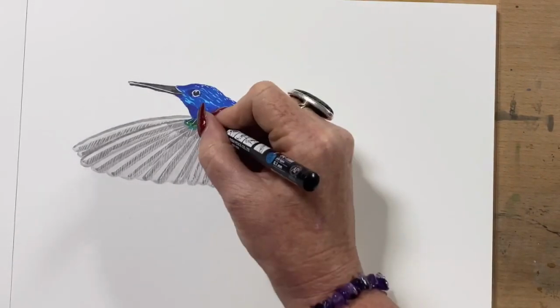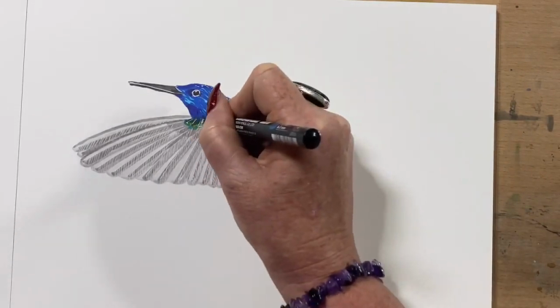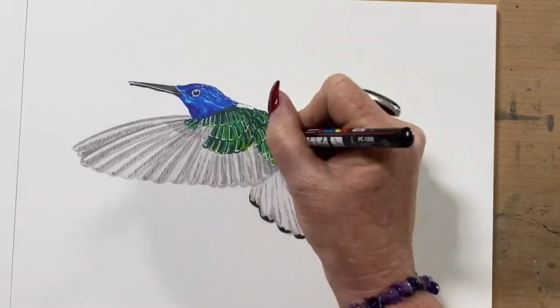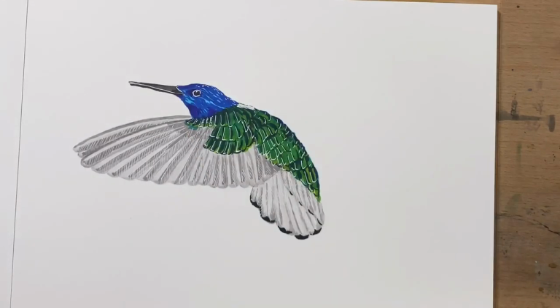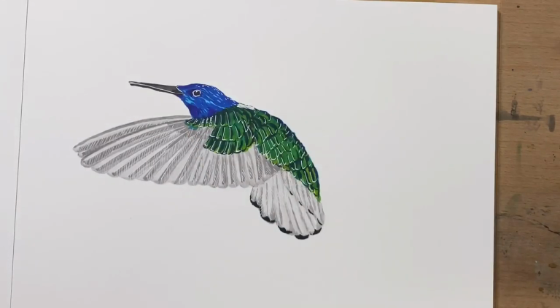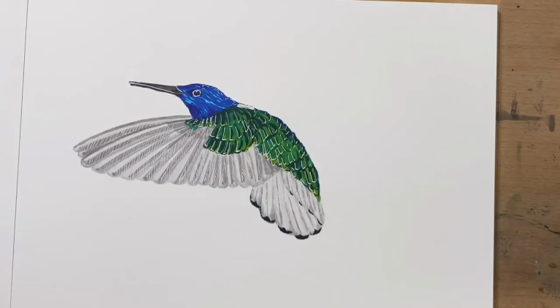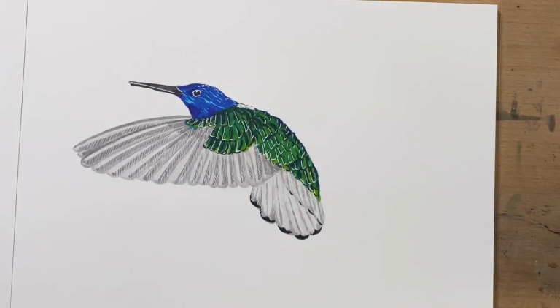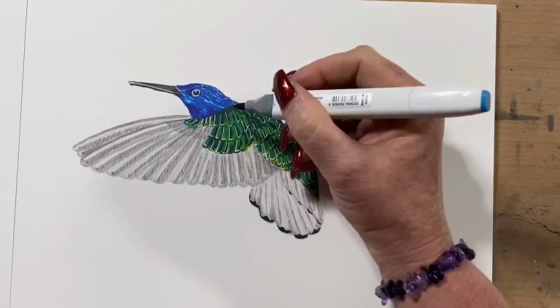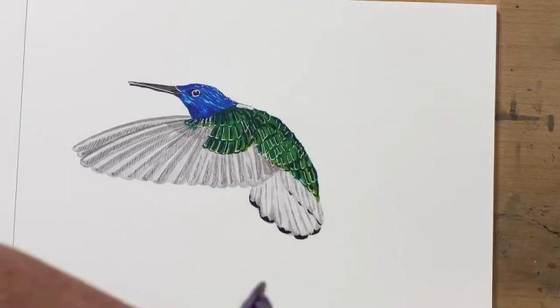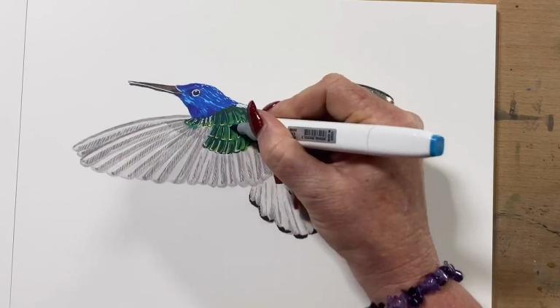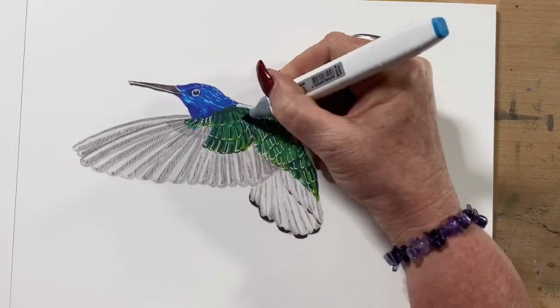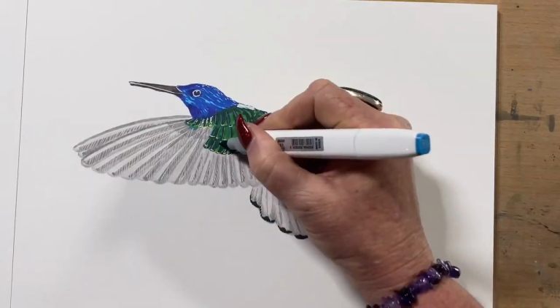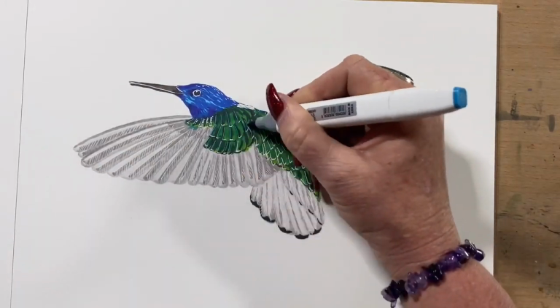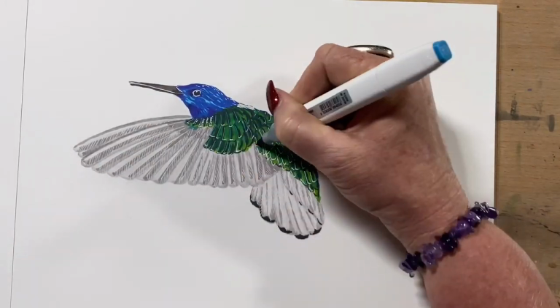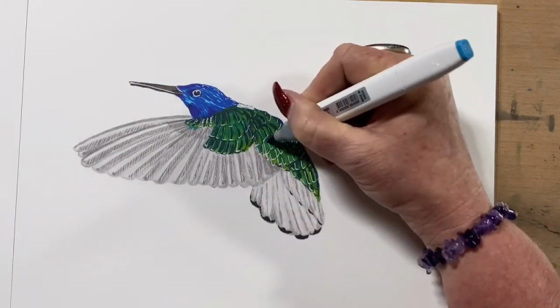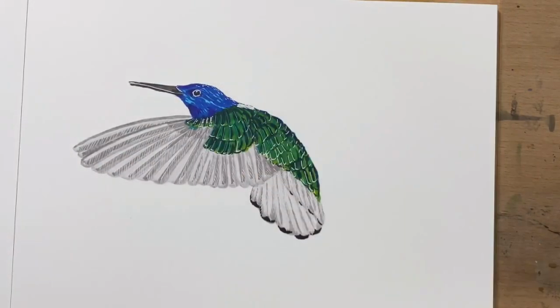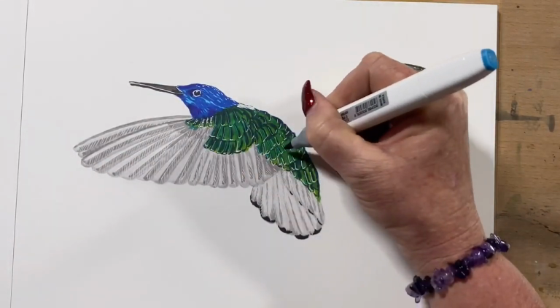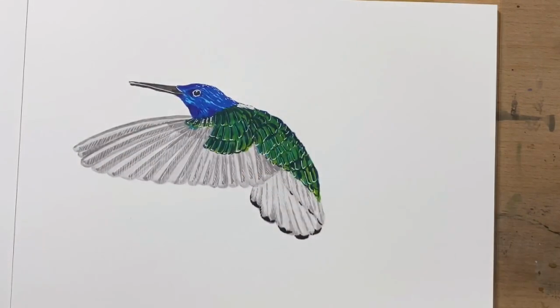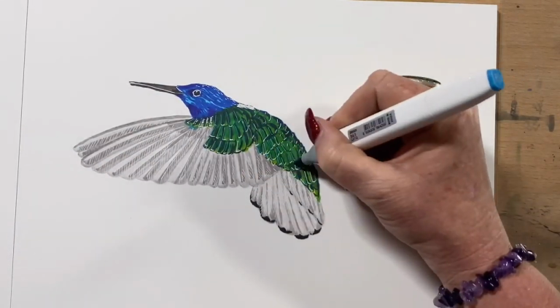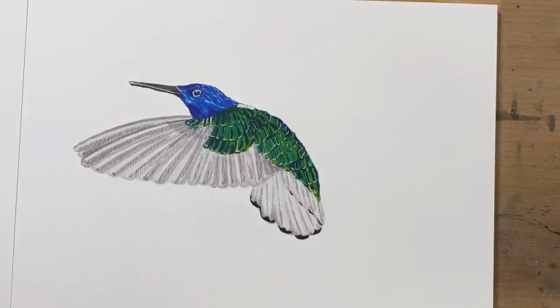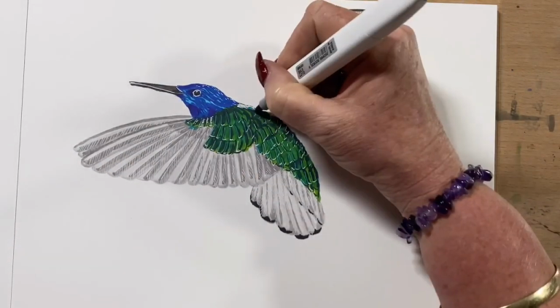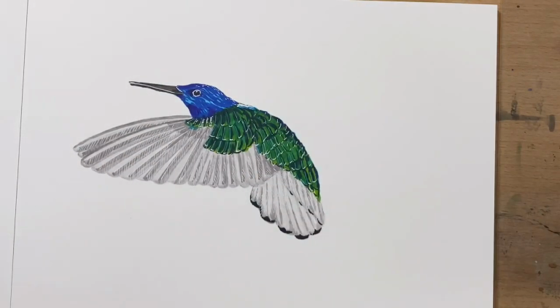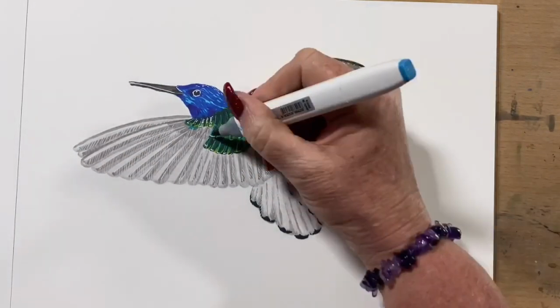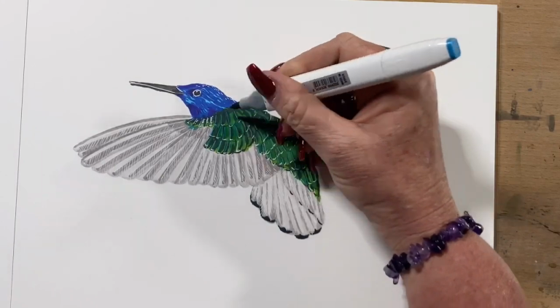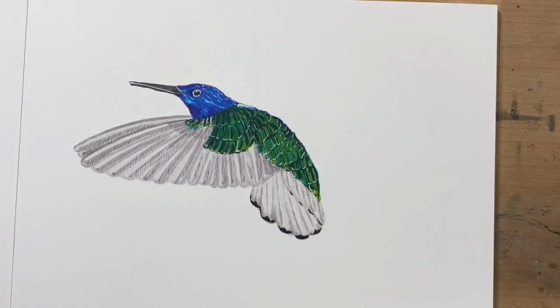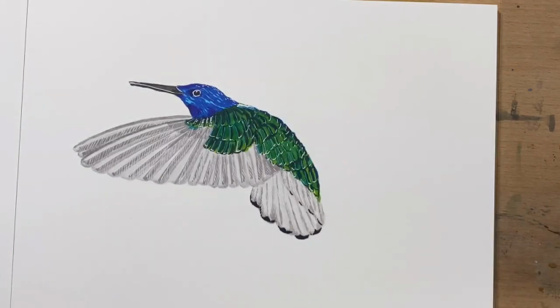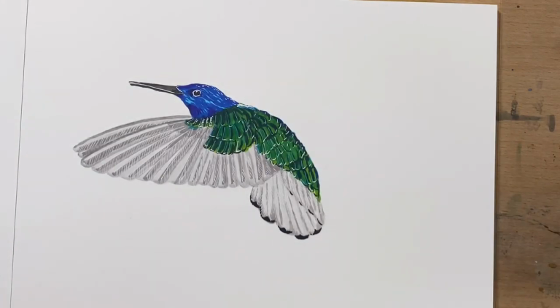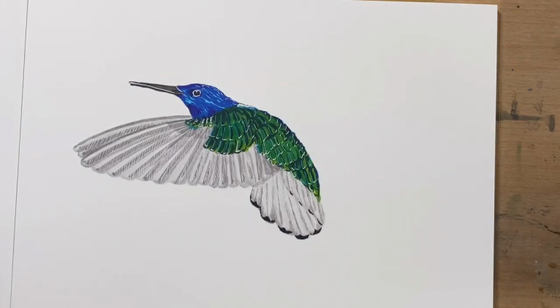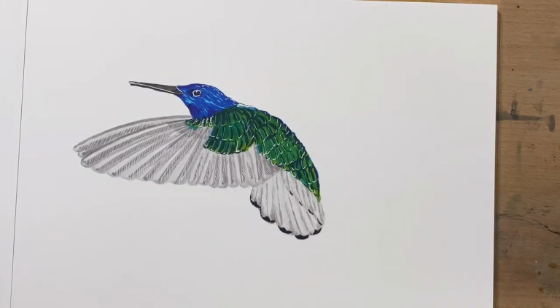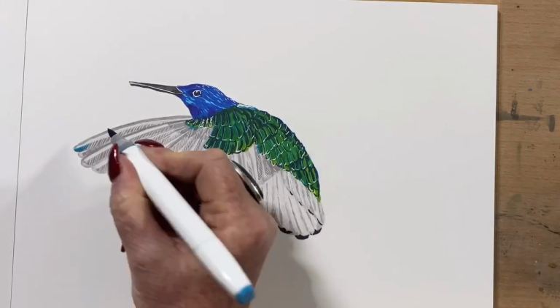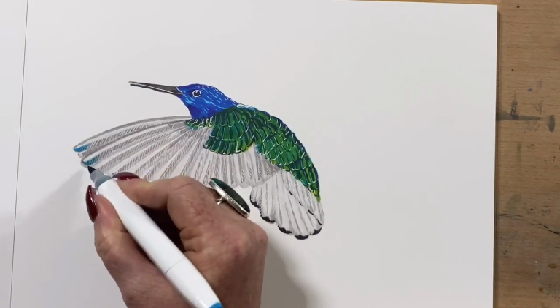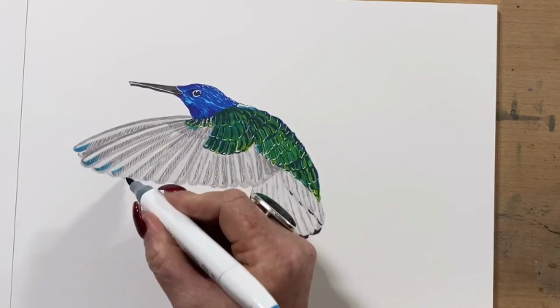A few little head feathers. So now I'm going over with that turquoise blue again, just over some of the white, just to soften it.